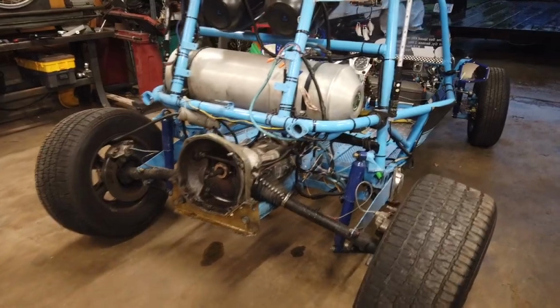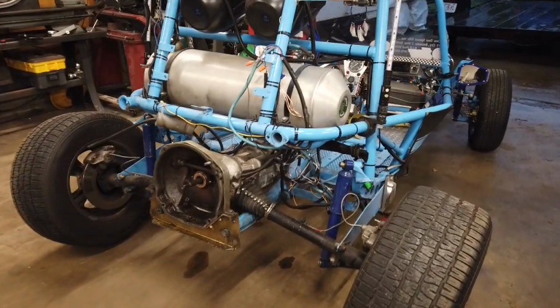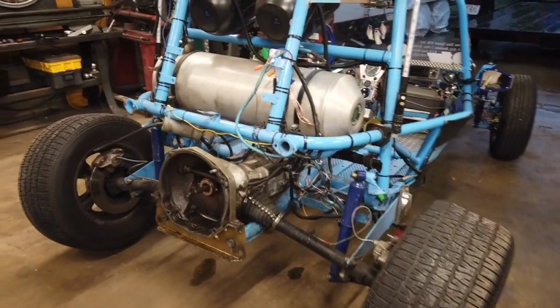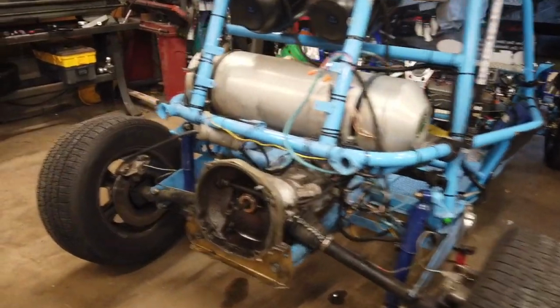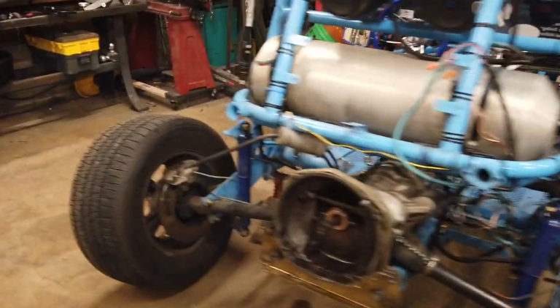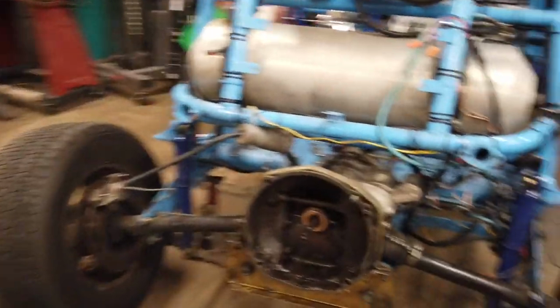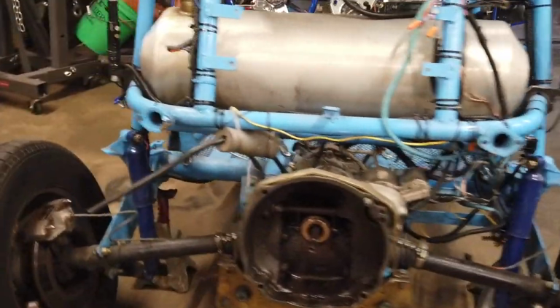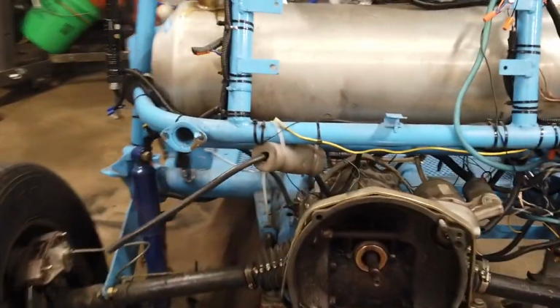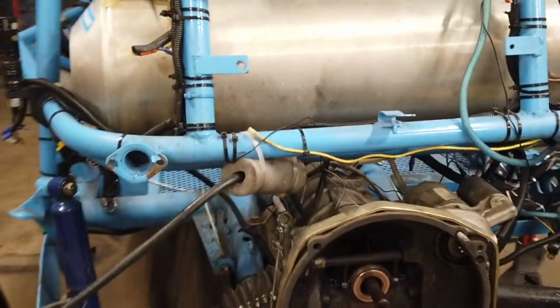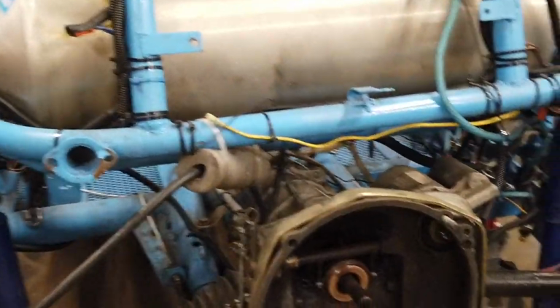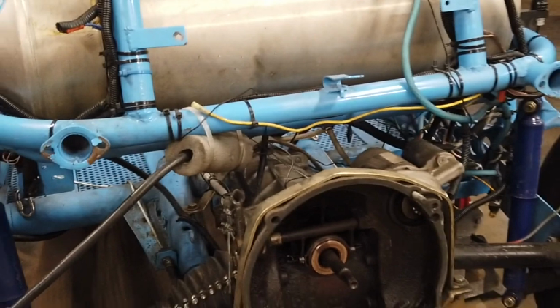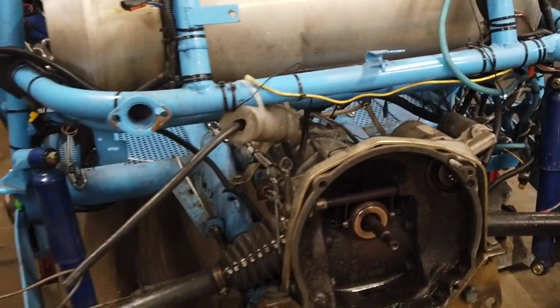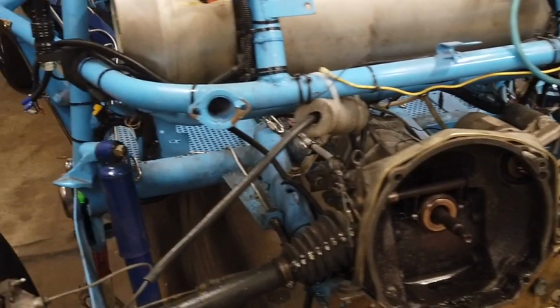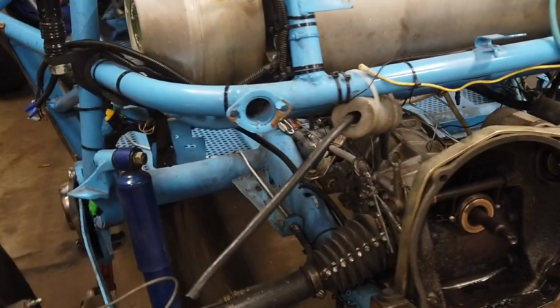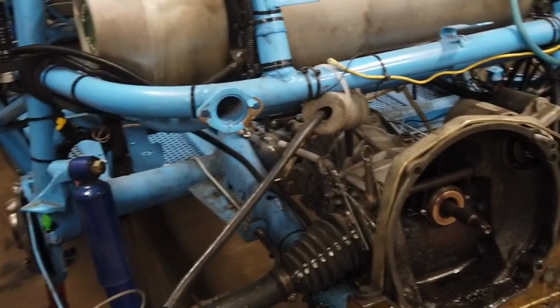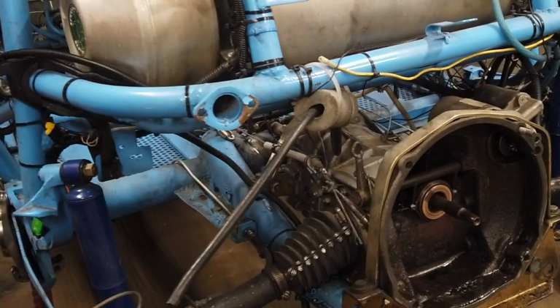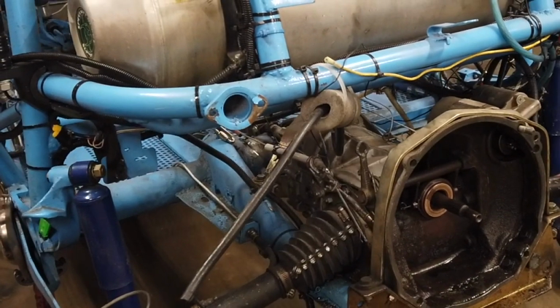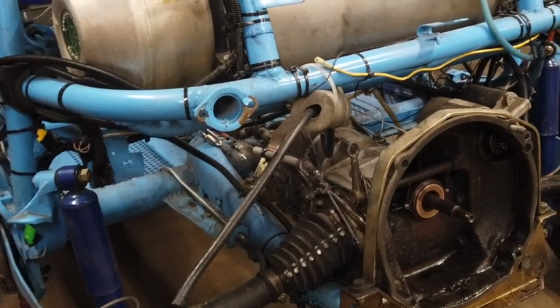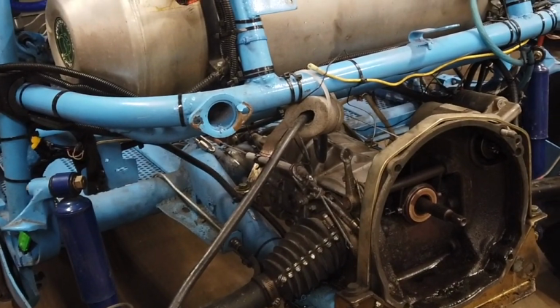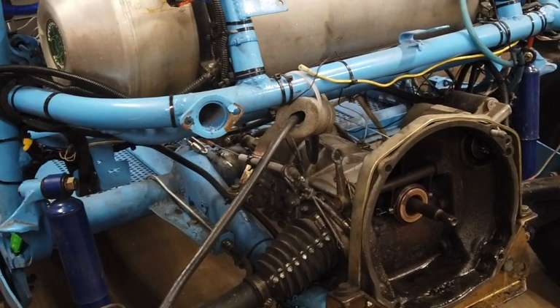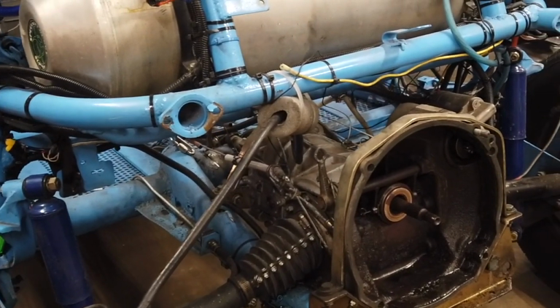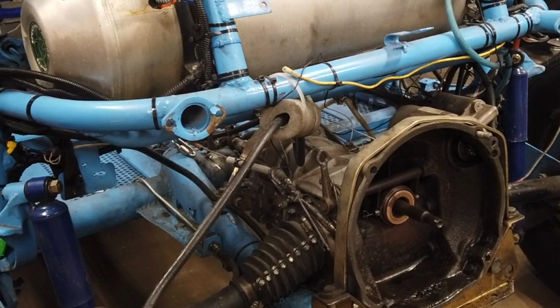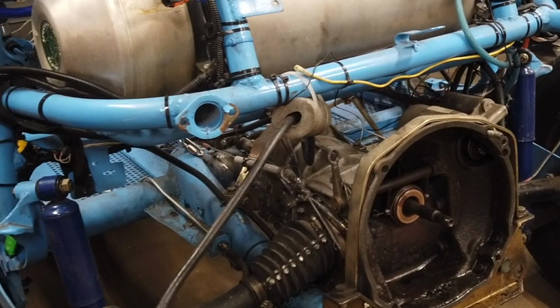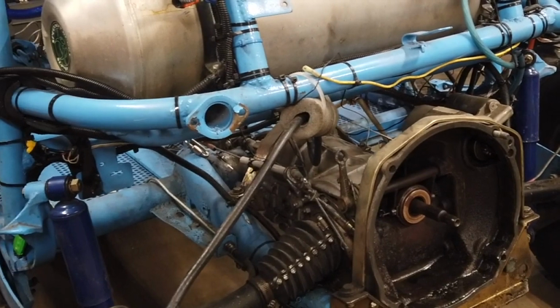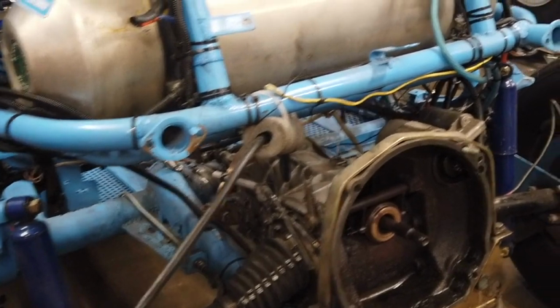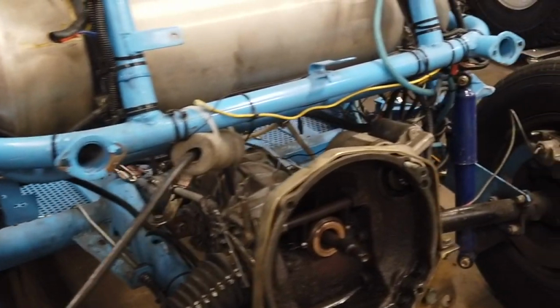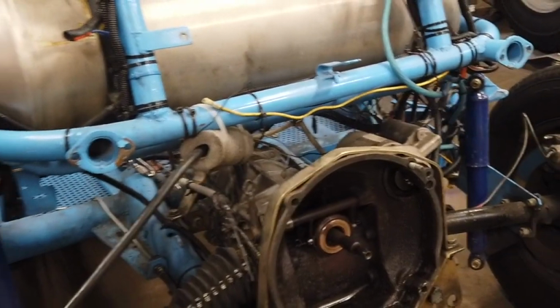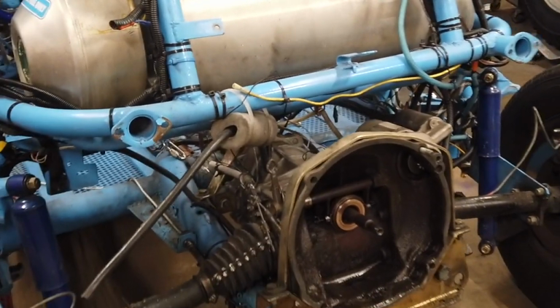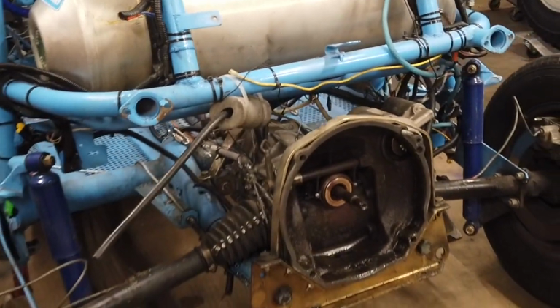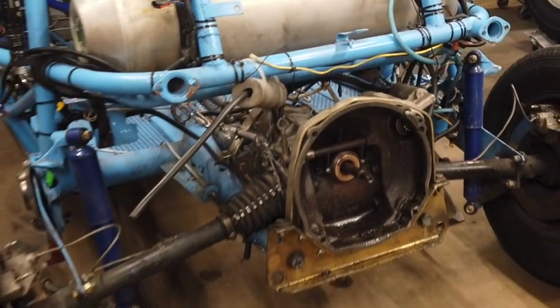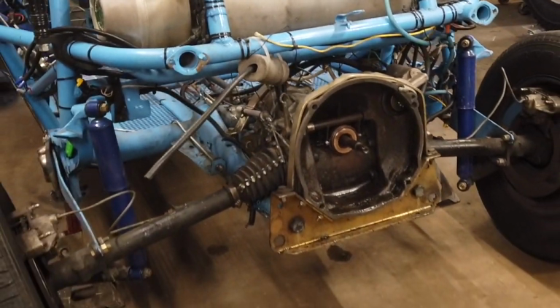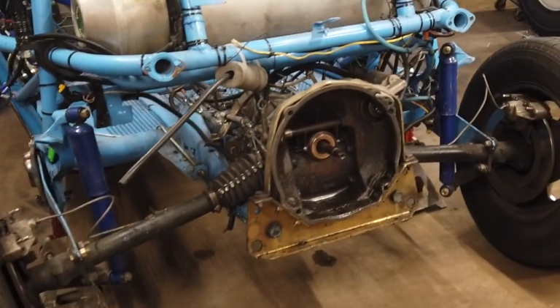We have to pull this unit, and then up in here we have to install the pockets for the trailing arms and then install the new unit, move a few things, but we'll progress through that through the day.